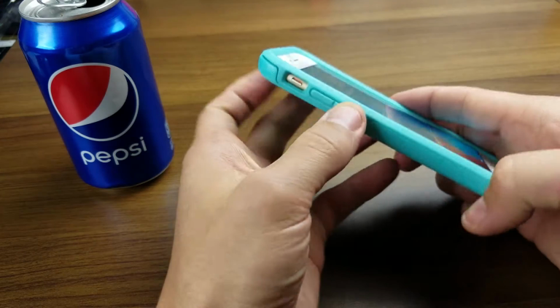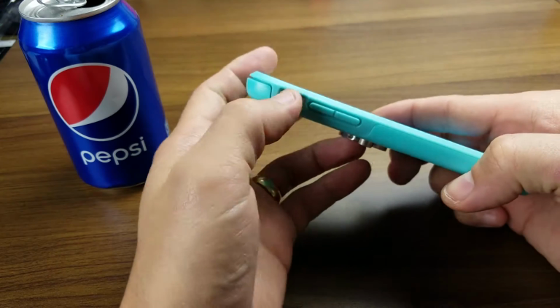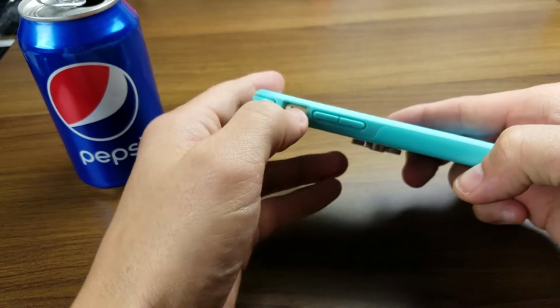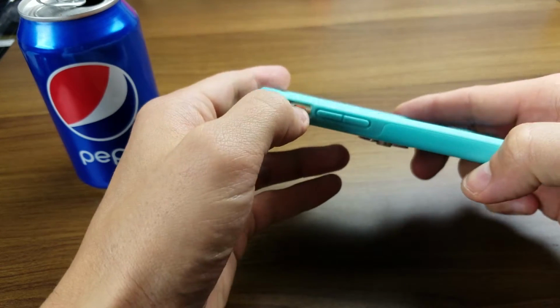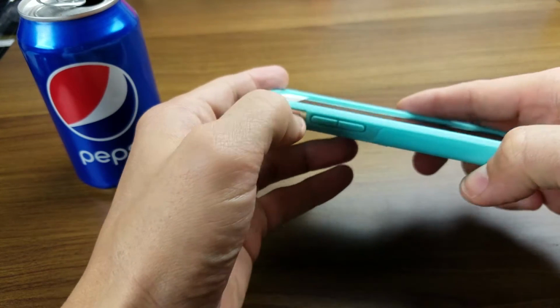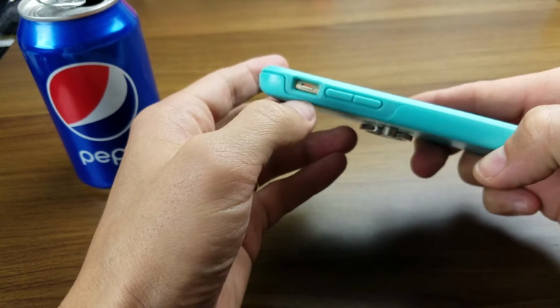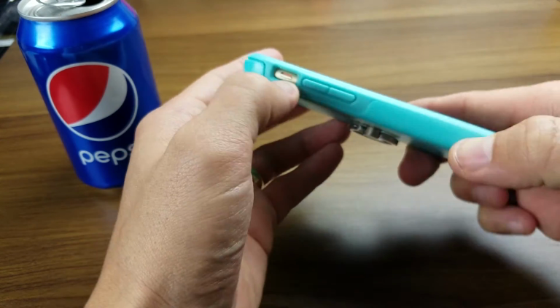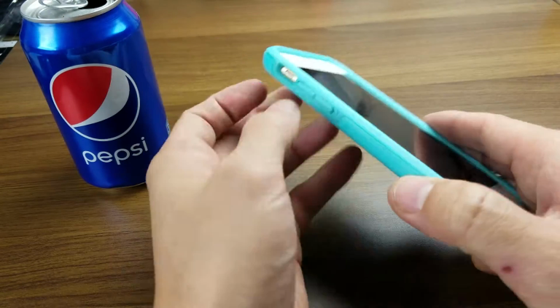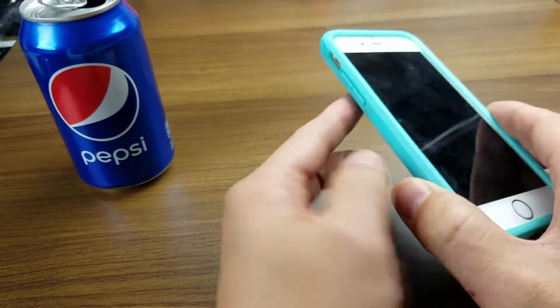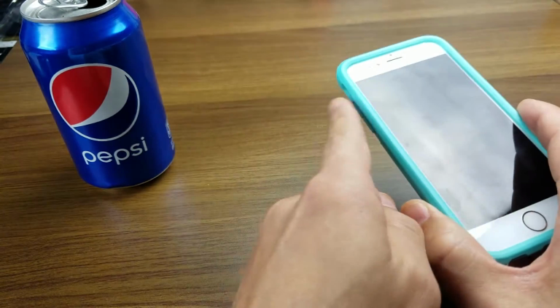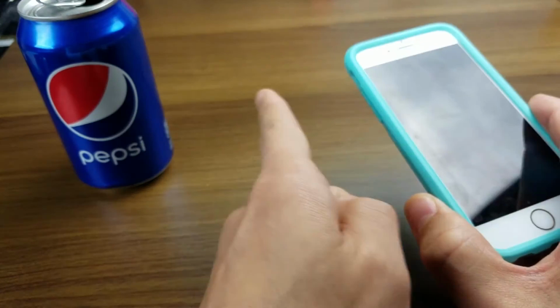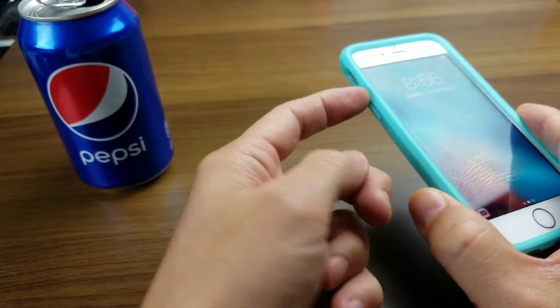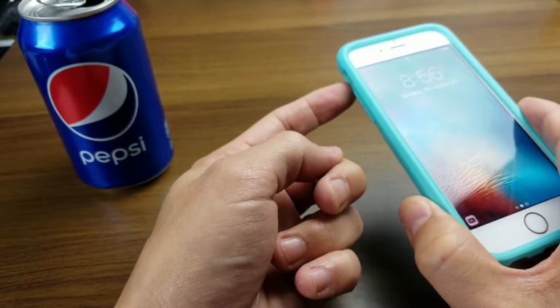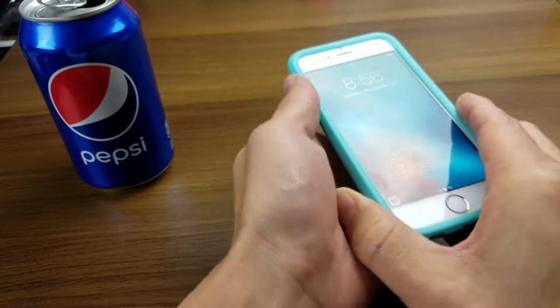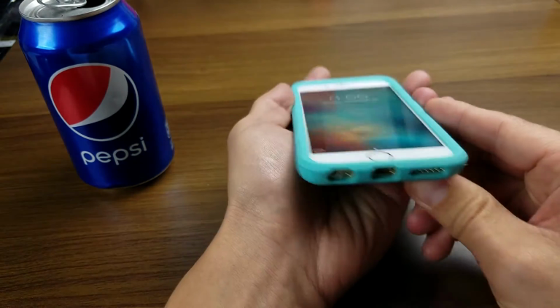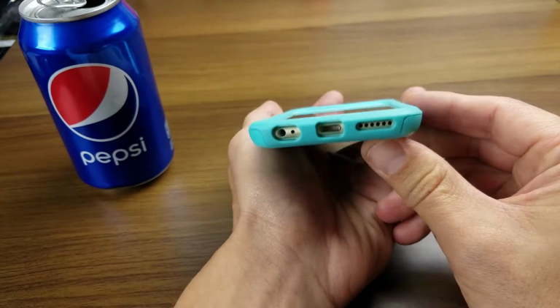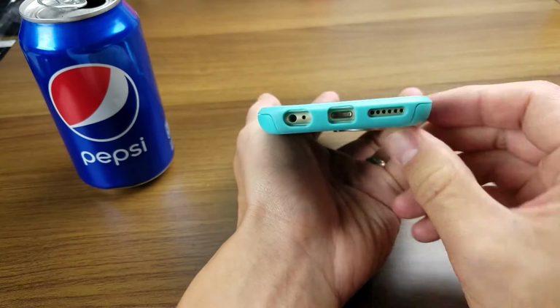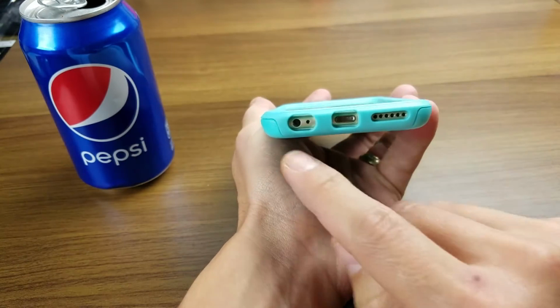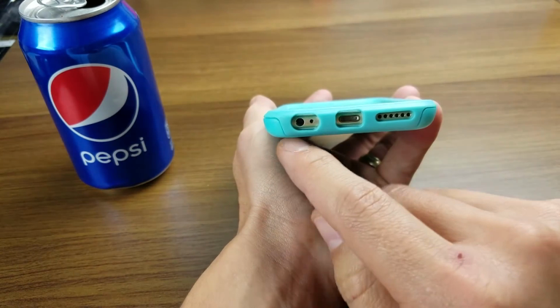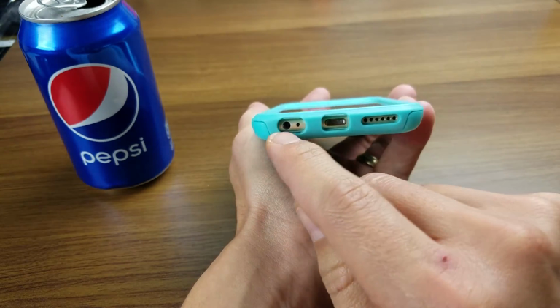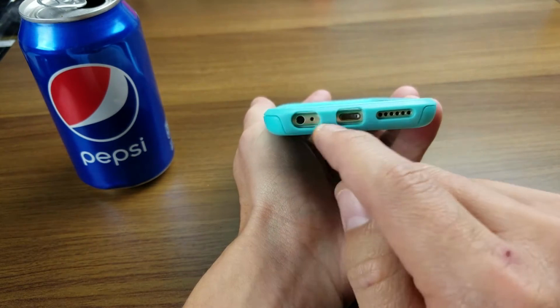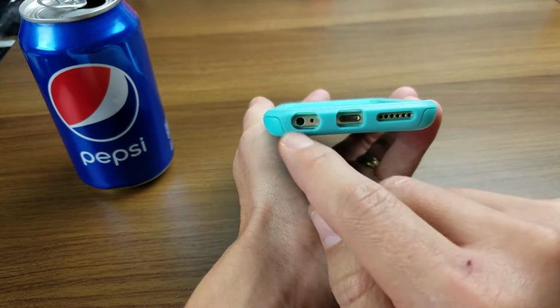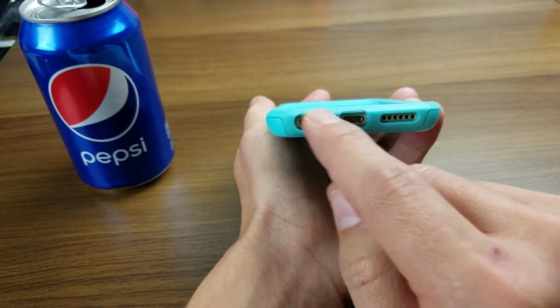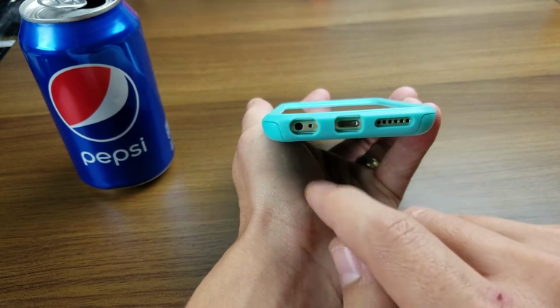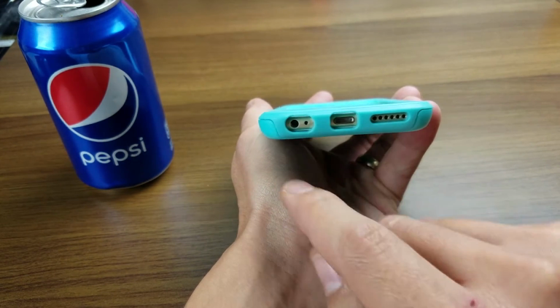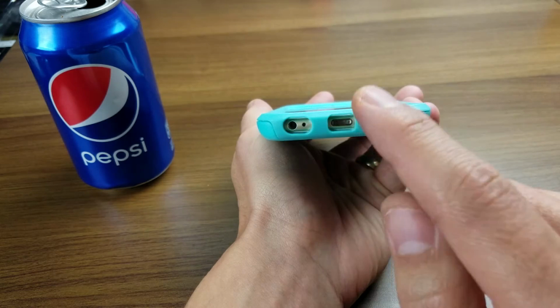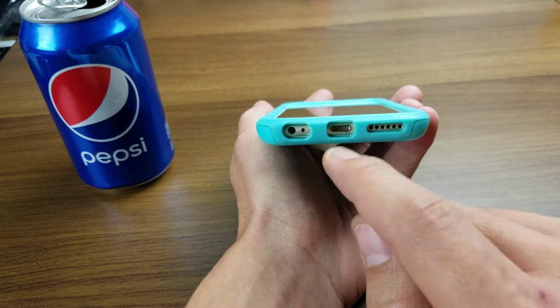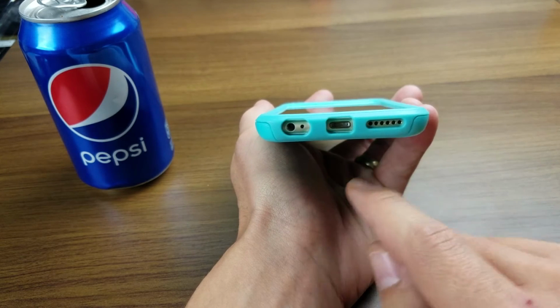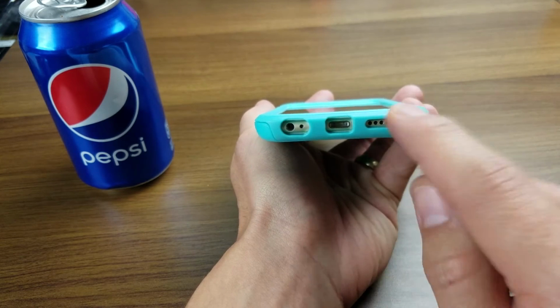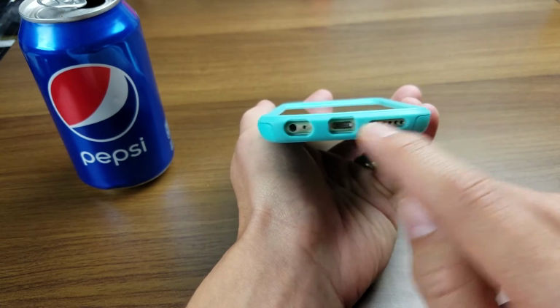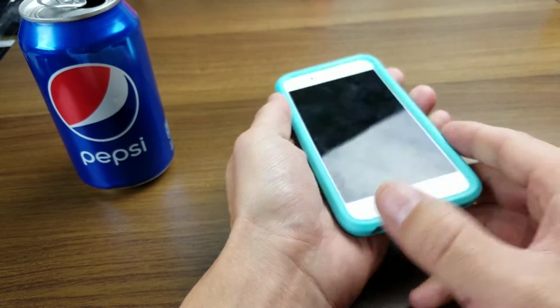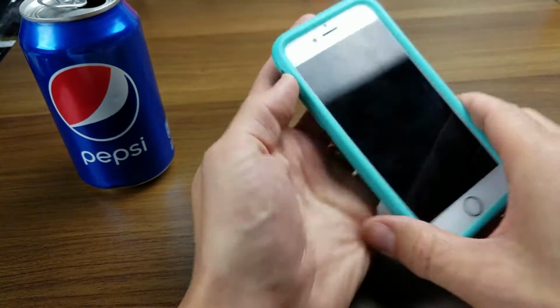The volume rockers are covered here as well as the power button. The only thing that's not covered — the mute button is not covered, but that's because it doesn't protrude out; it's like inside. You can see down here you have holes lined up perfectly for the headphone jack, your lightning port, as well as the speaker.